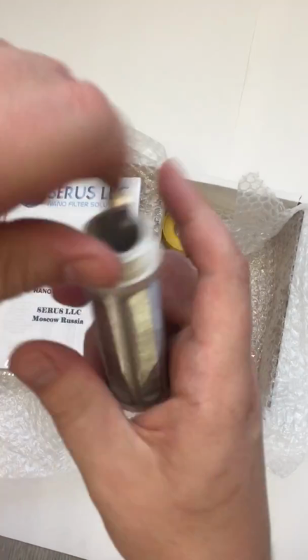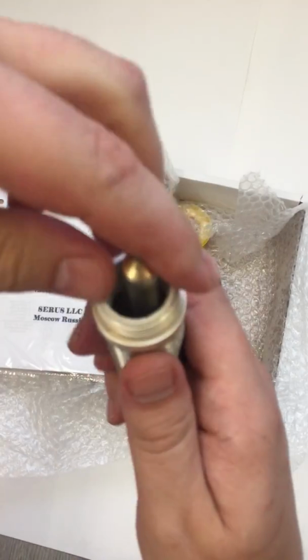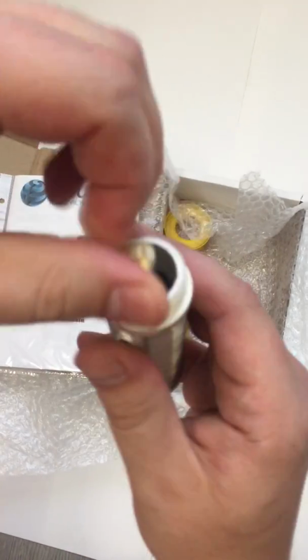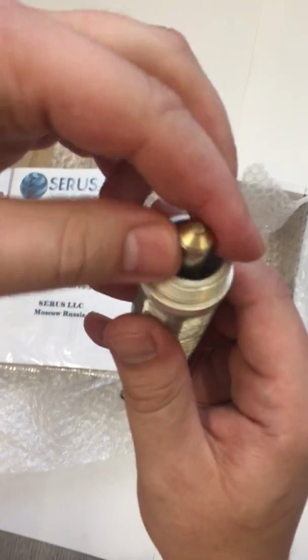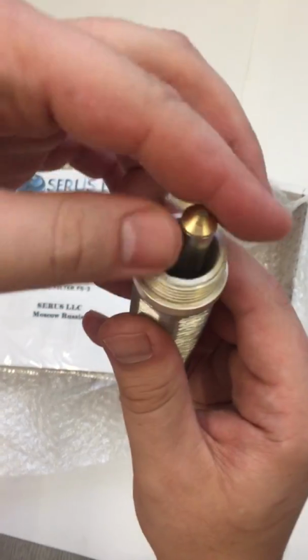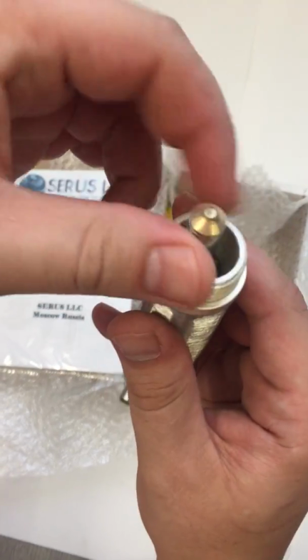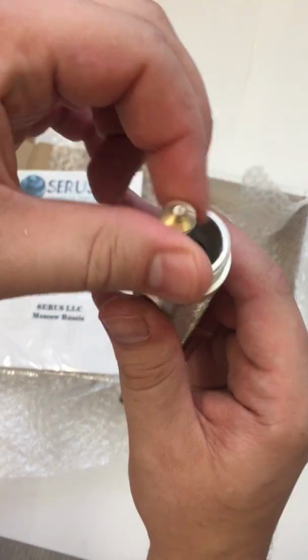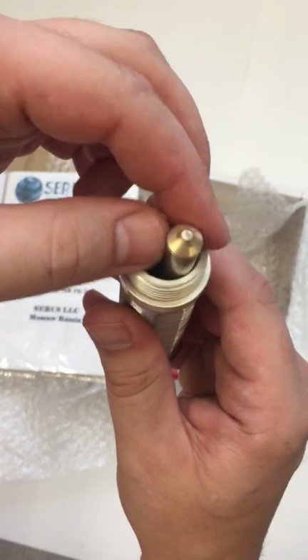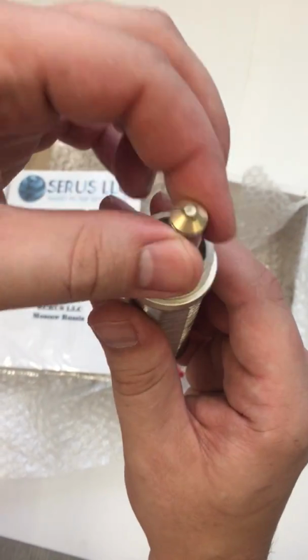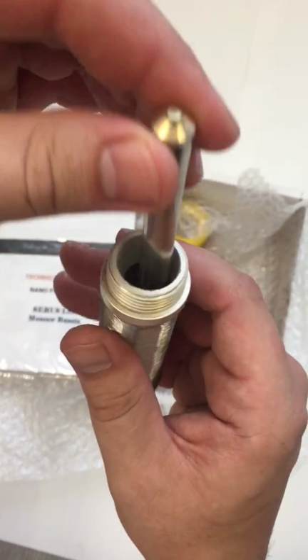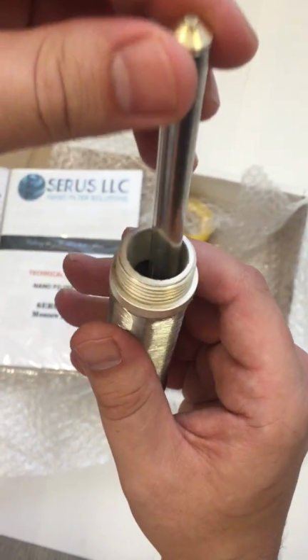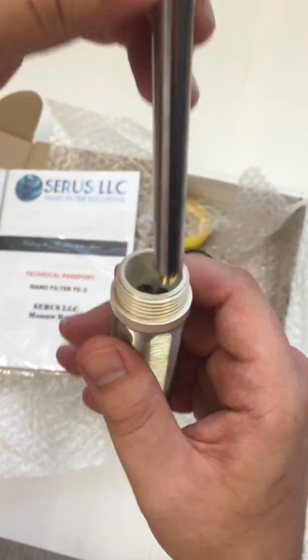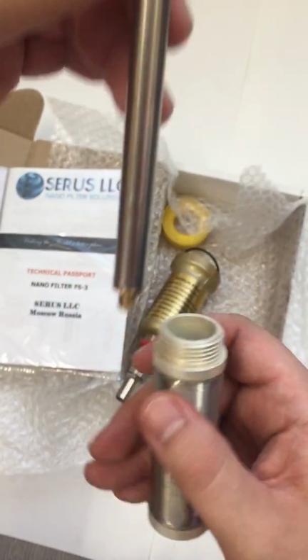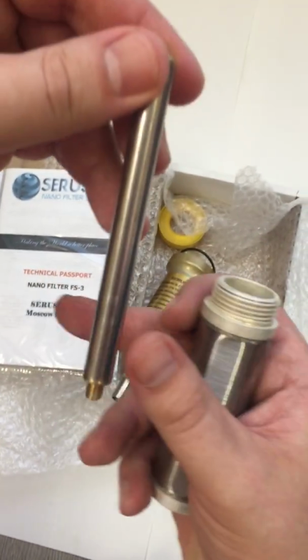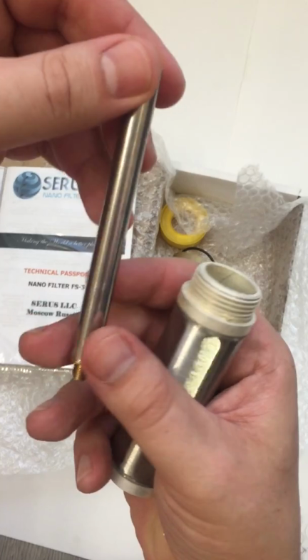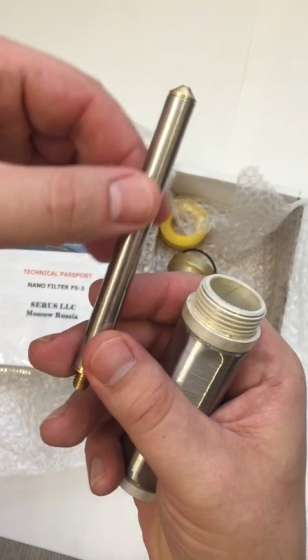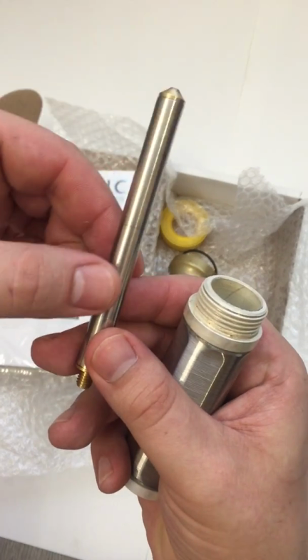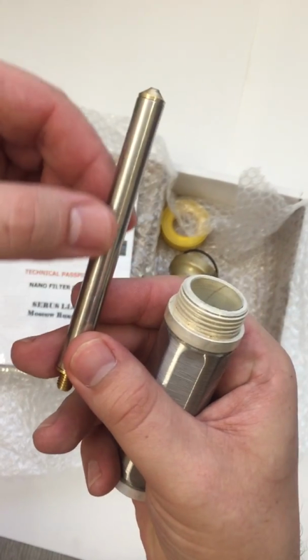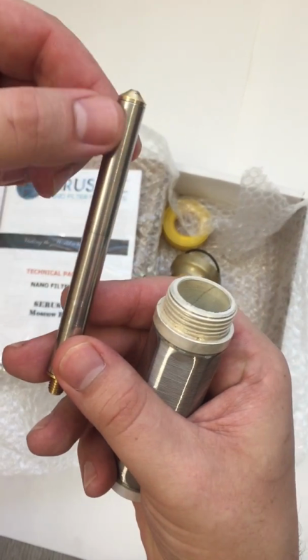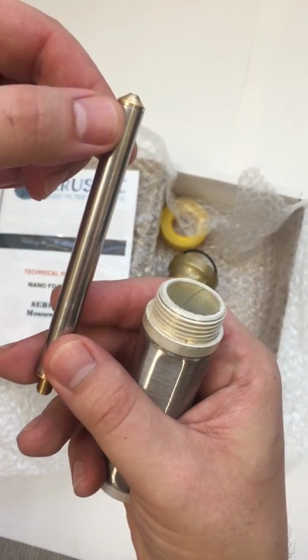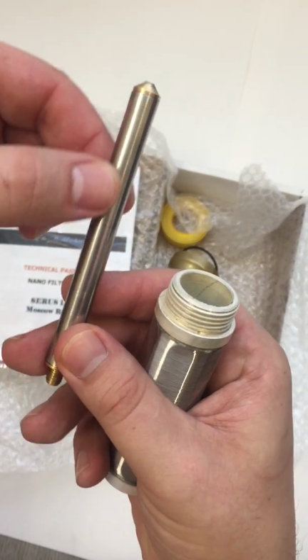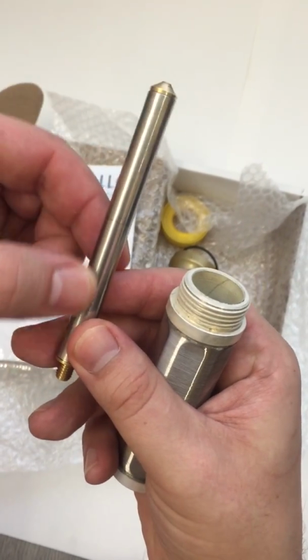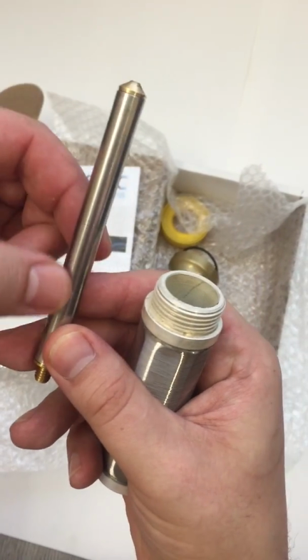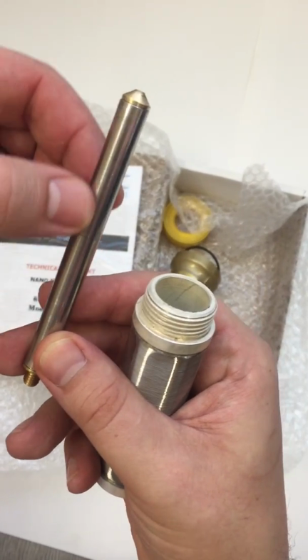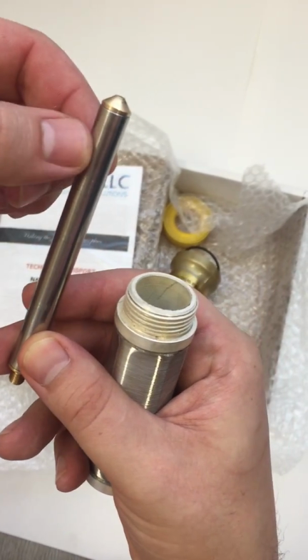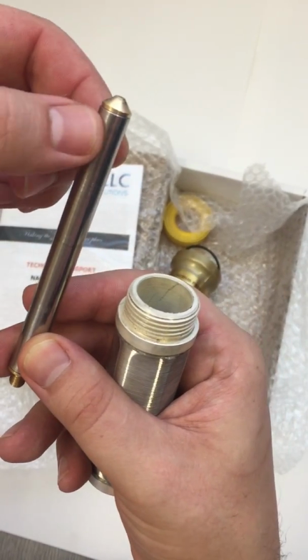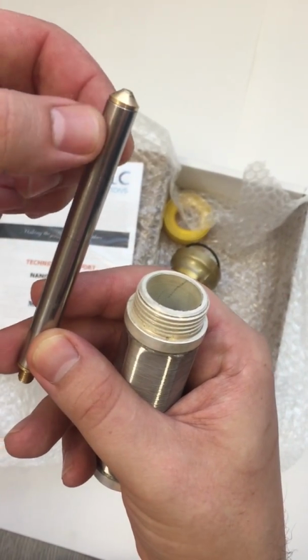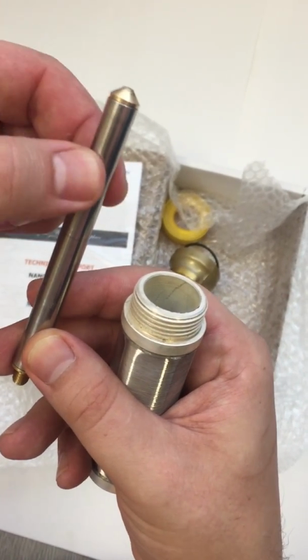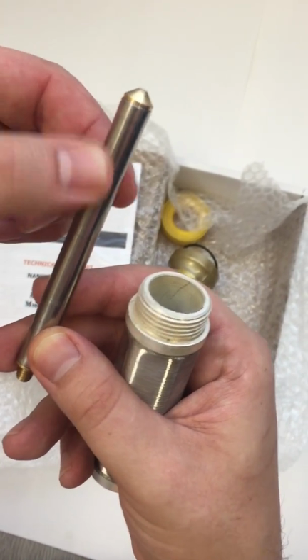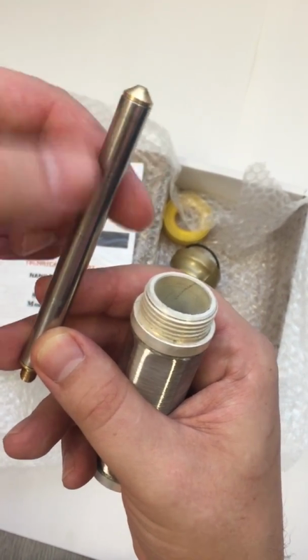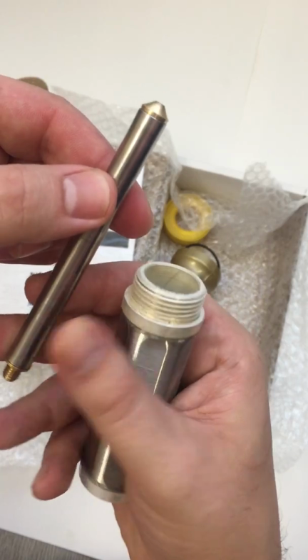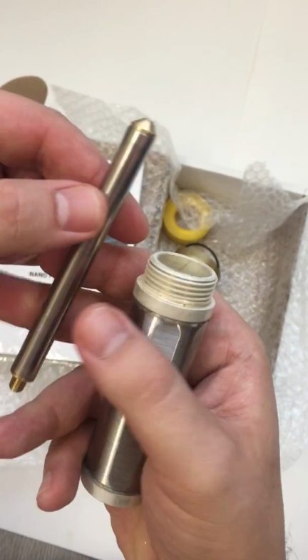When the water goes inside of the filter element before exiting, it is hit with a magnetic water structure for magnetic structured water.